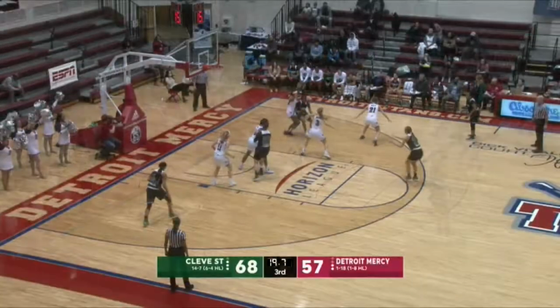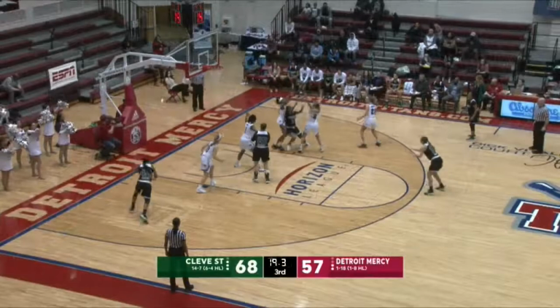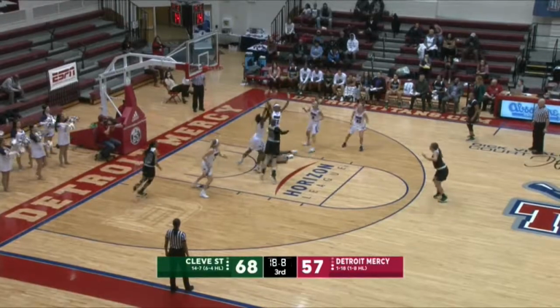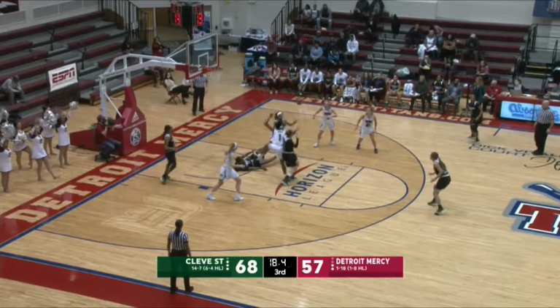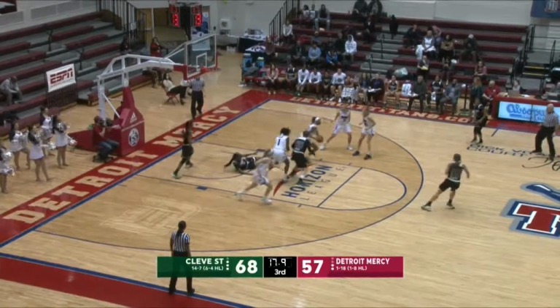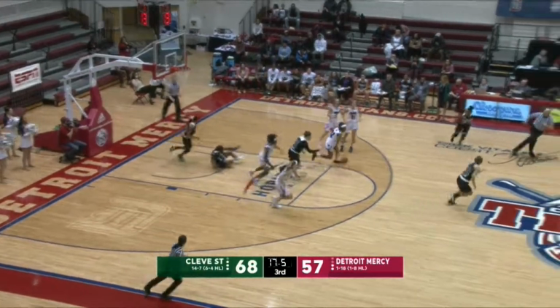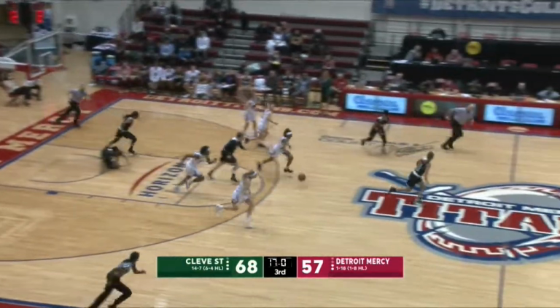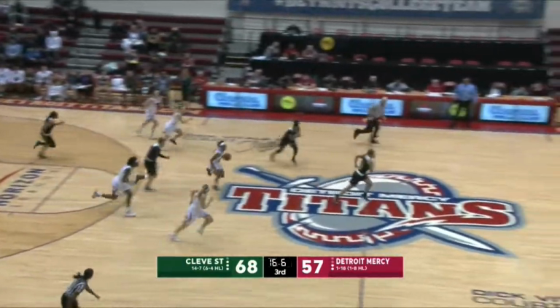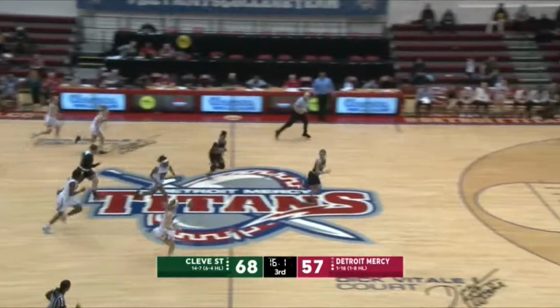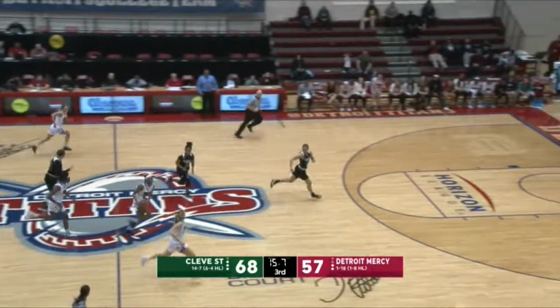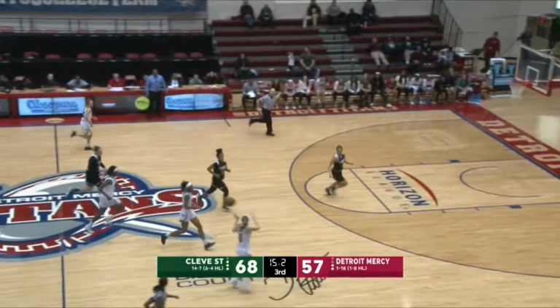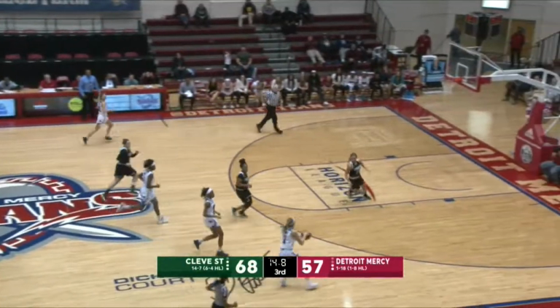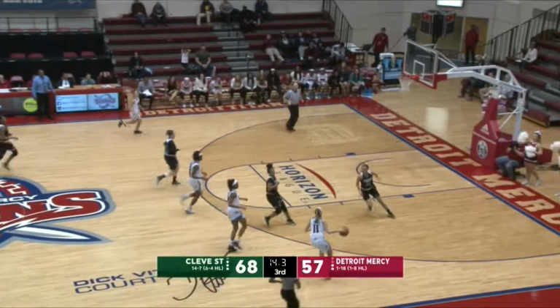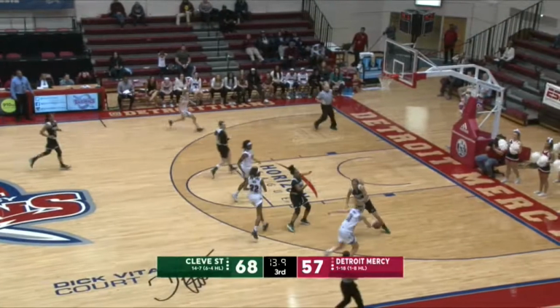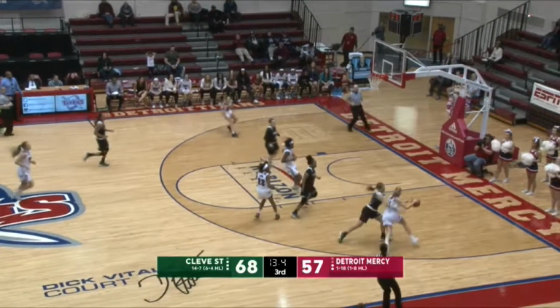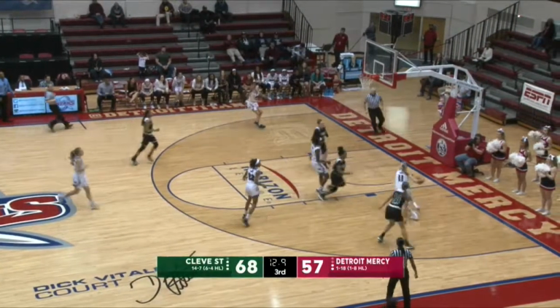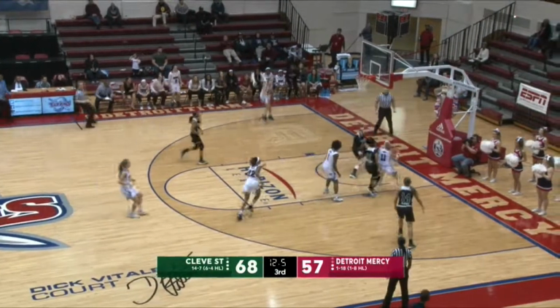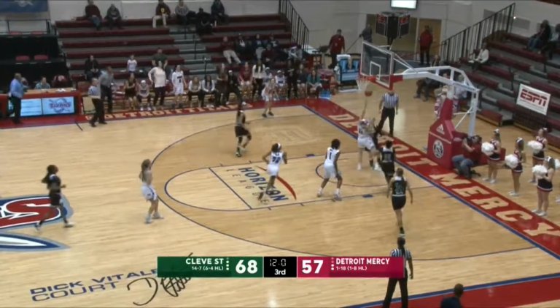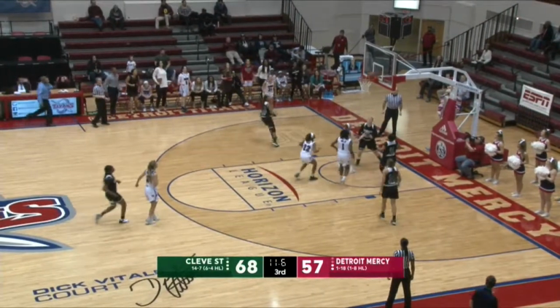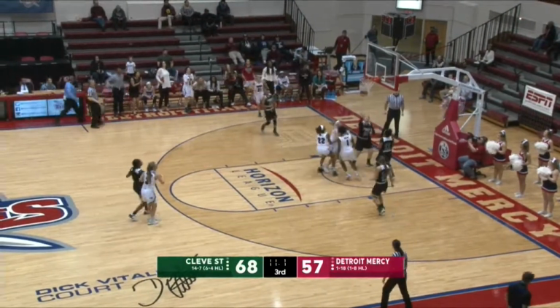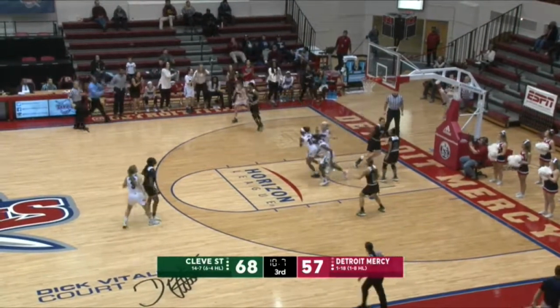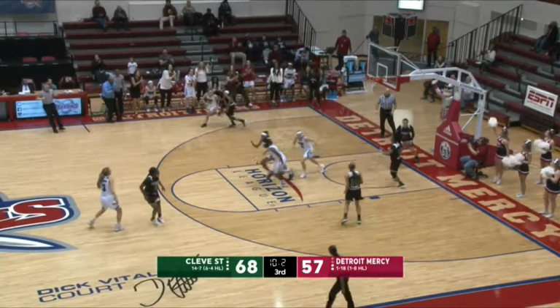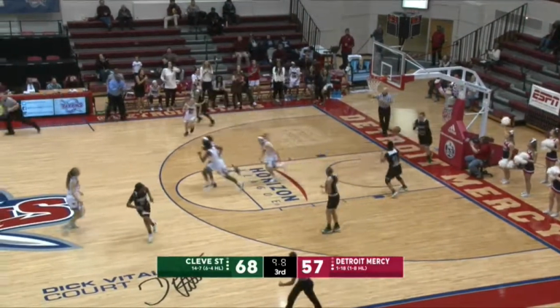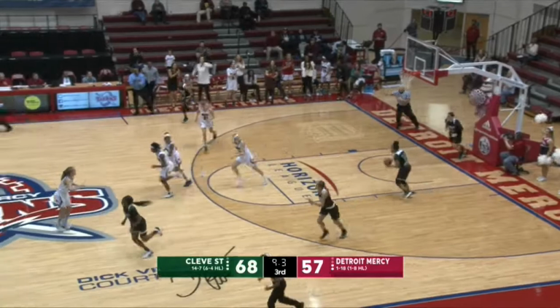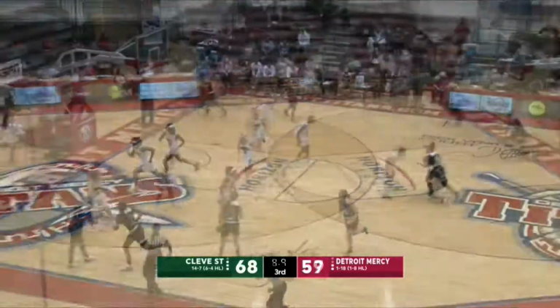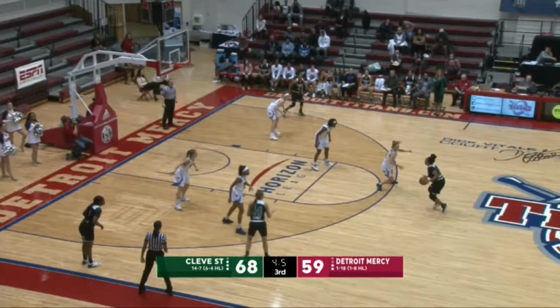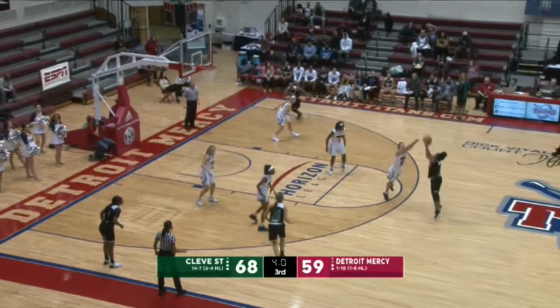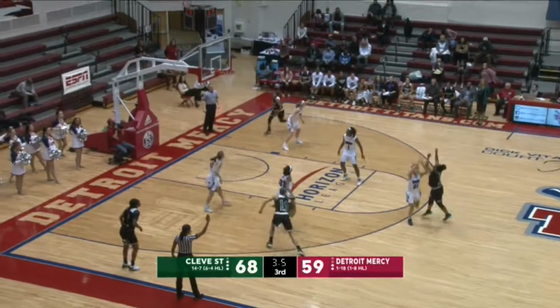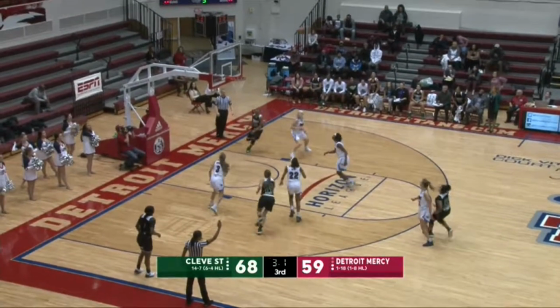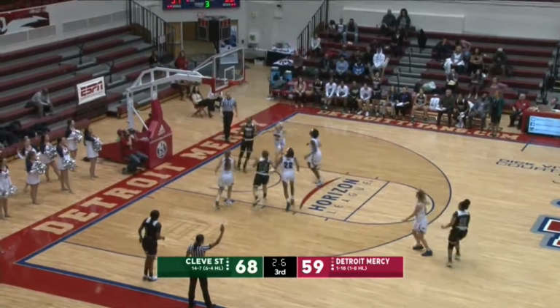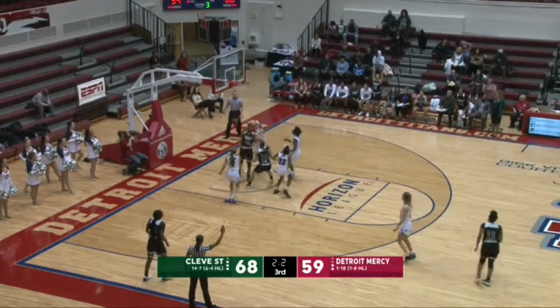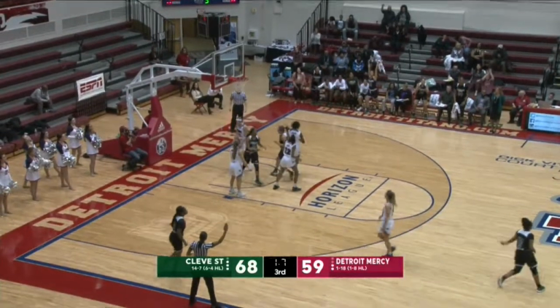In the corner is Abshaw — she dribbles it off her foot. Titans have it. Zoe Otis with her third steal of the night, number 19 on the season. And Lexi Tobel lays it up and in. Turnovers to touchdowns — you need them against a team like Cleveland State.